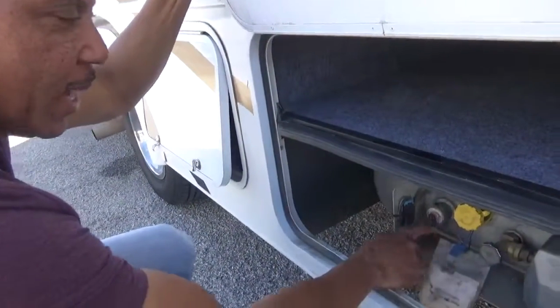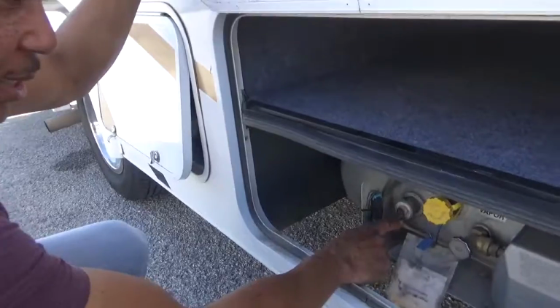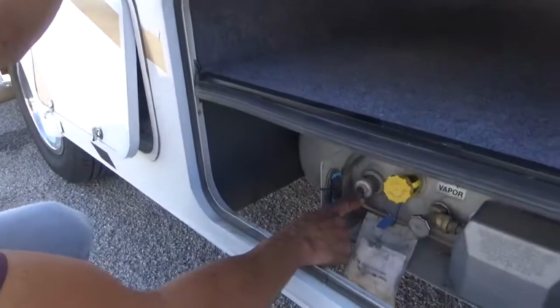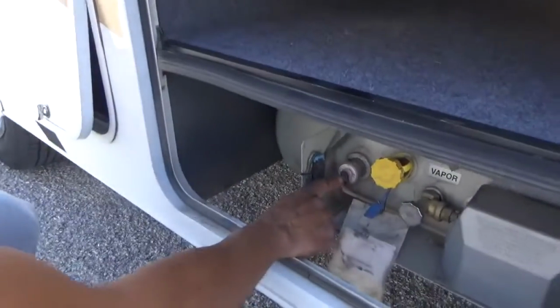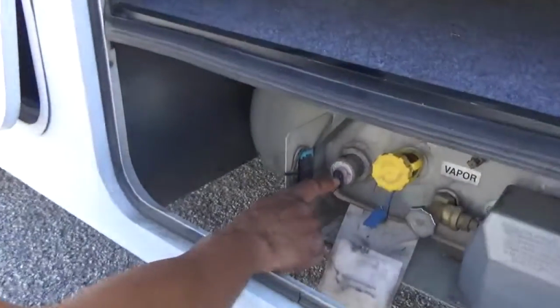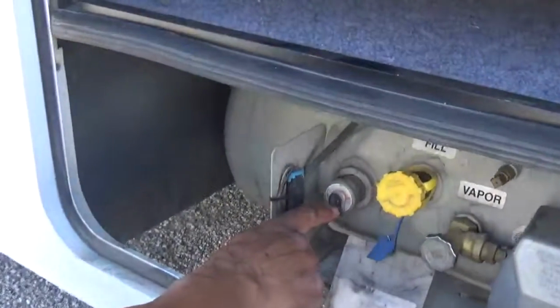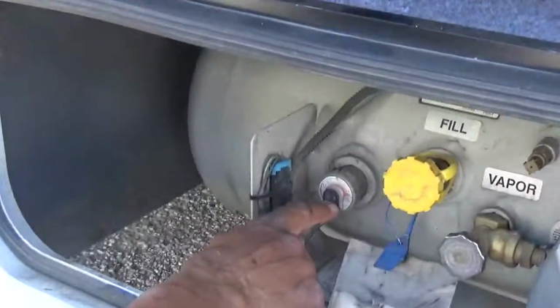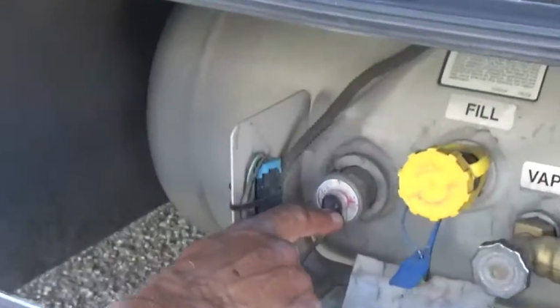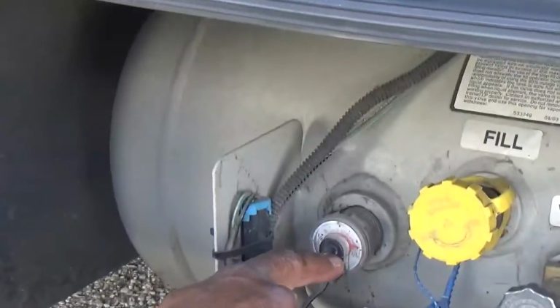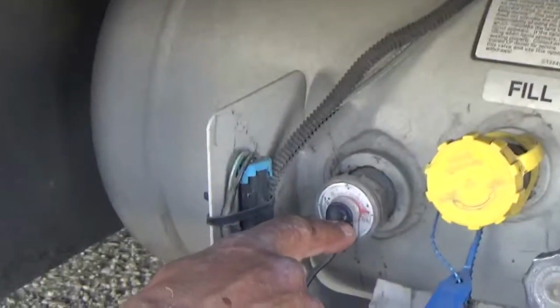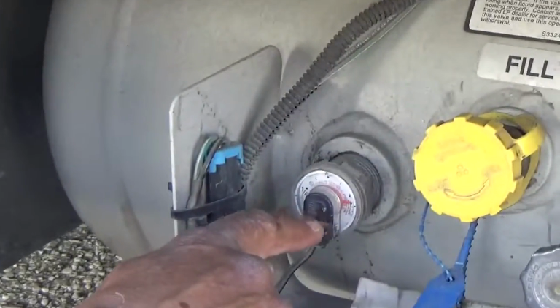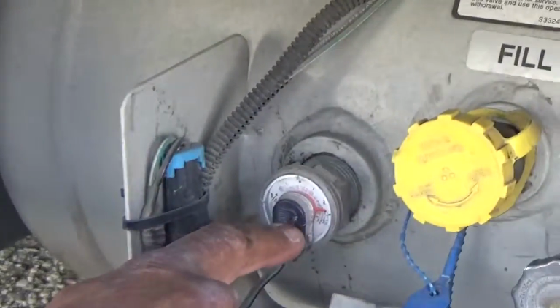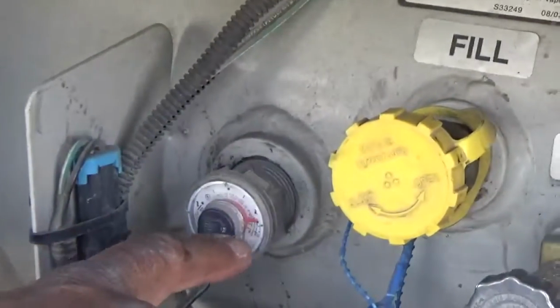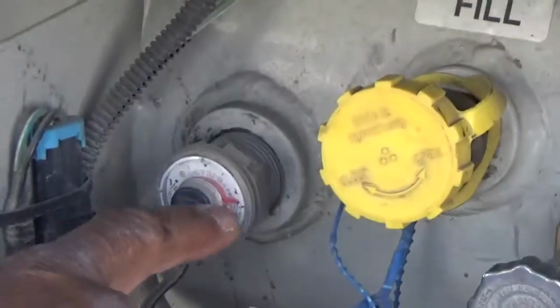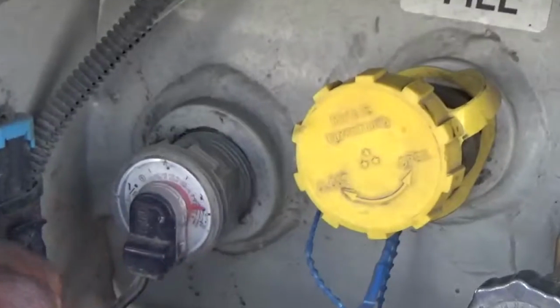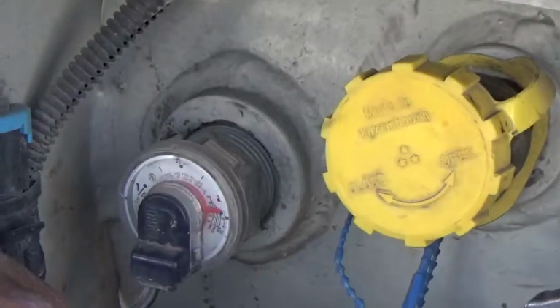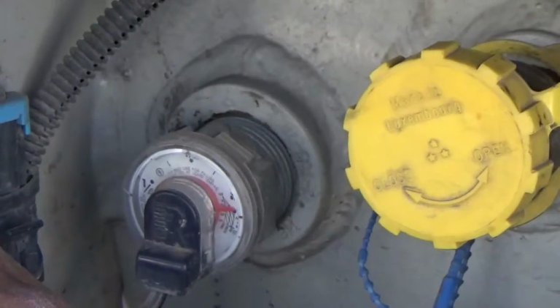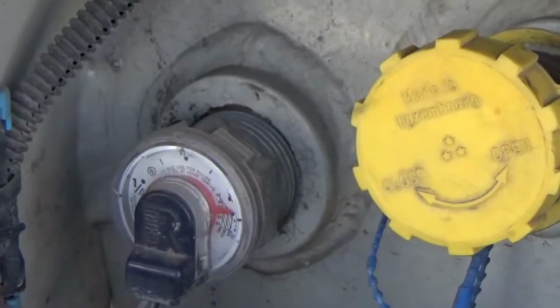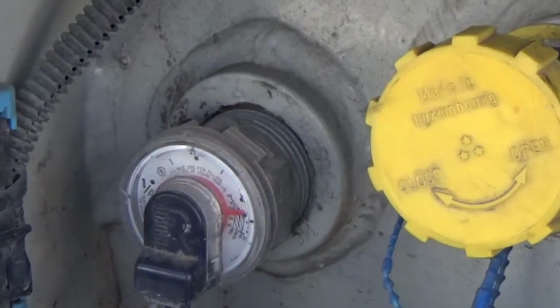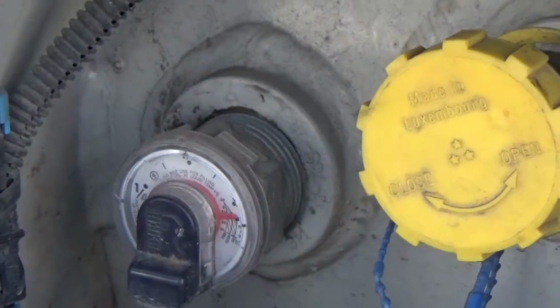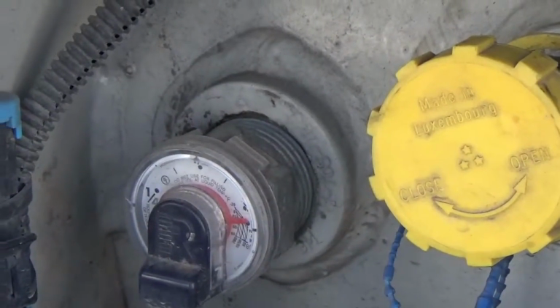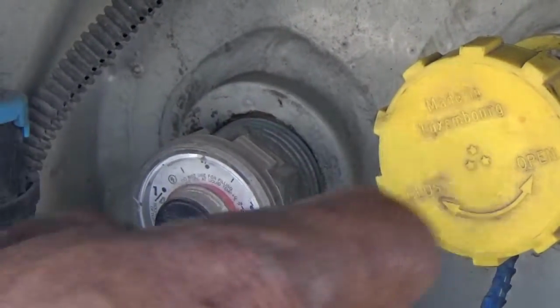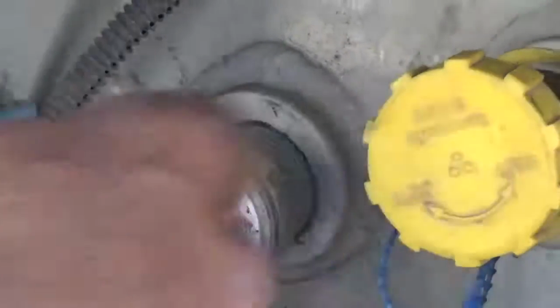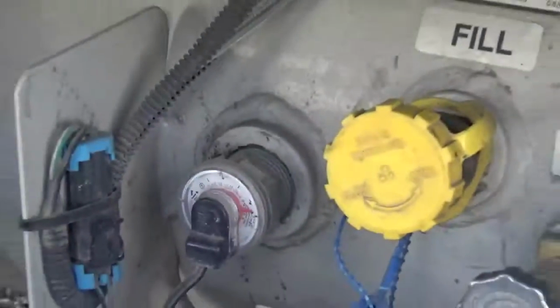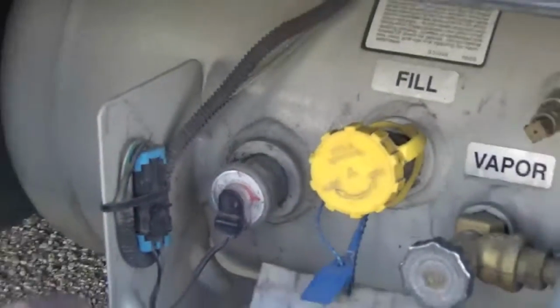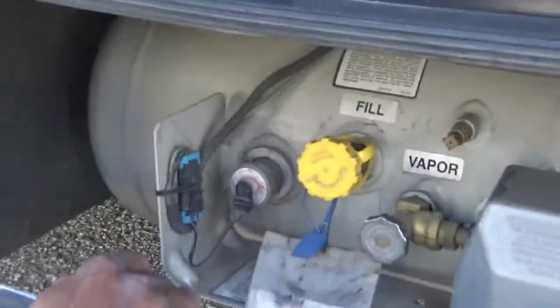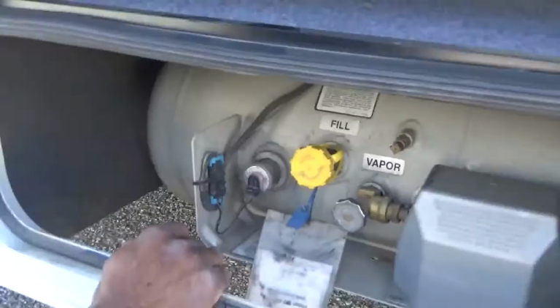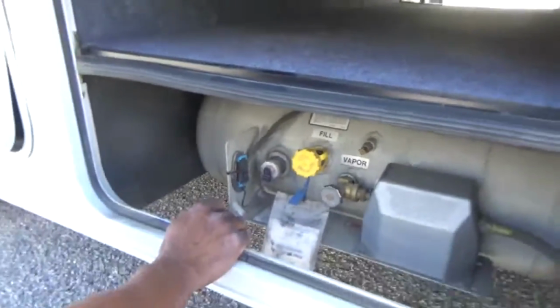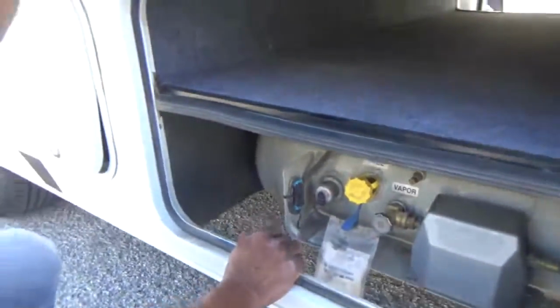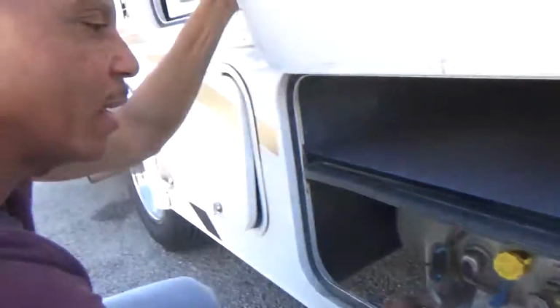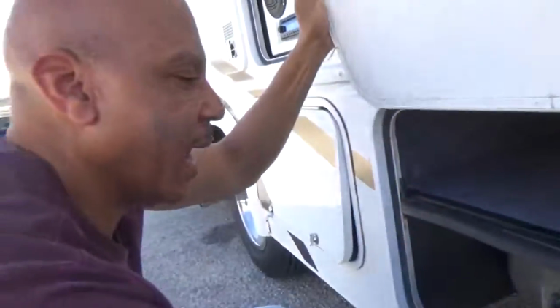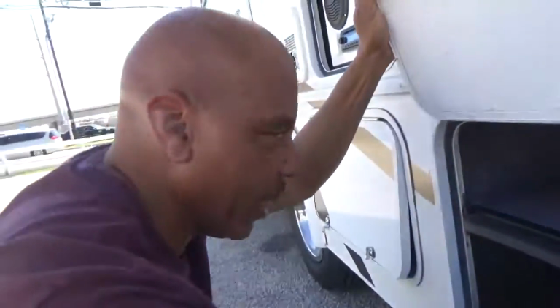You've got a gauge here that shows you how much propane you have, and this RV is full of propane right now. Propane works with the stove, the furnace, the hot water heater, and the fridge.